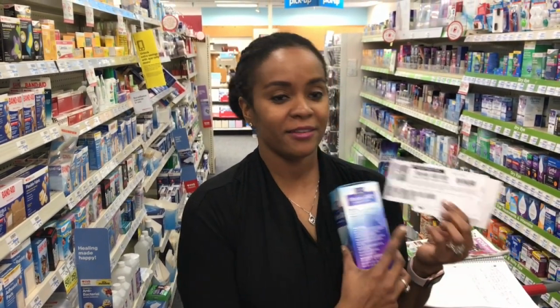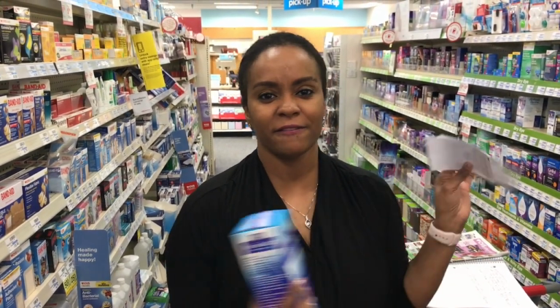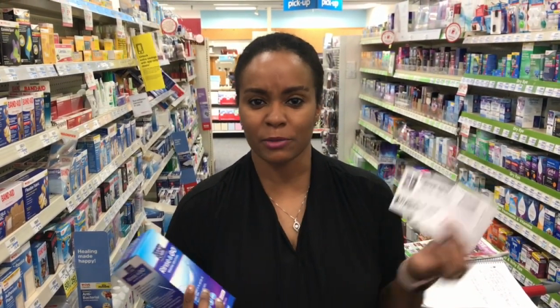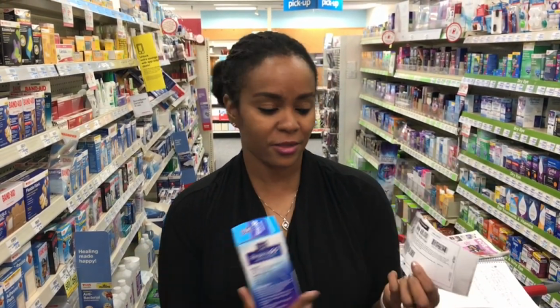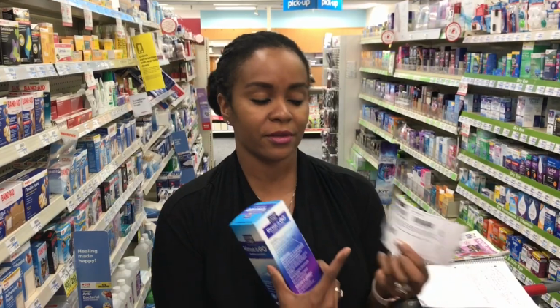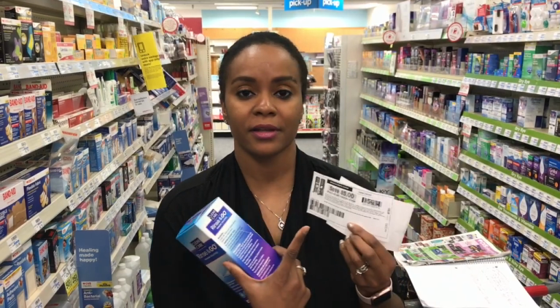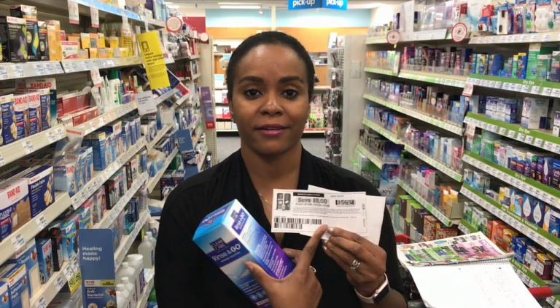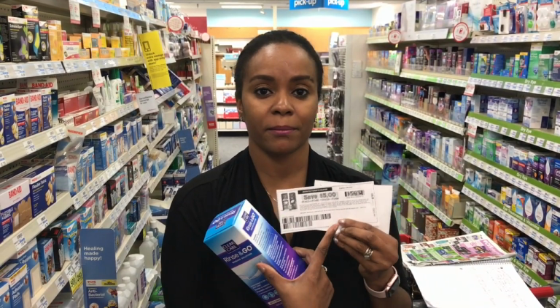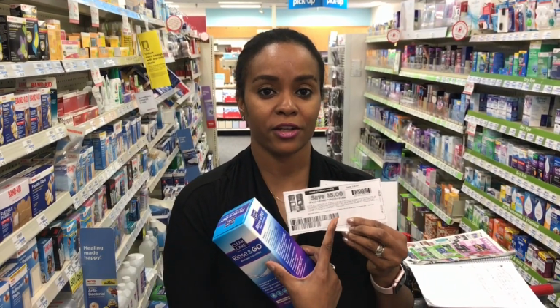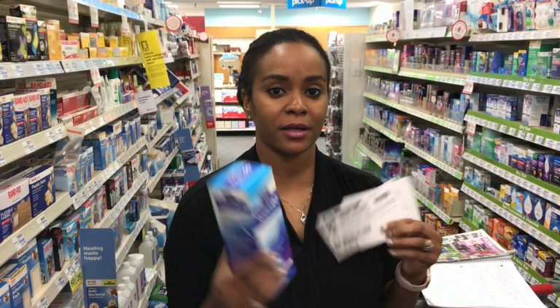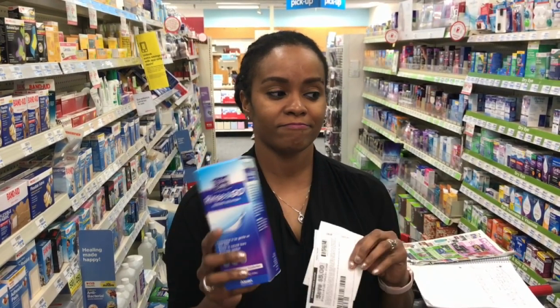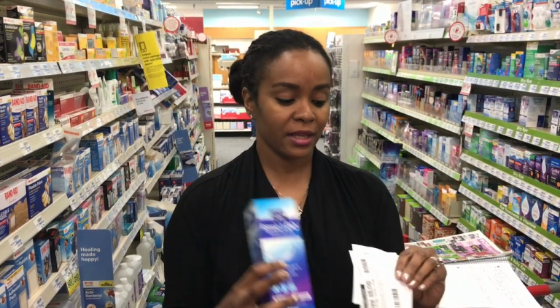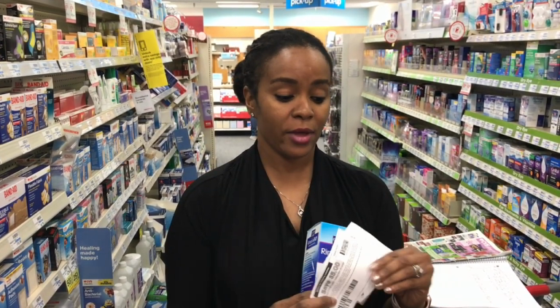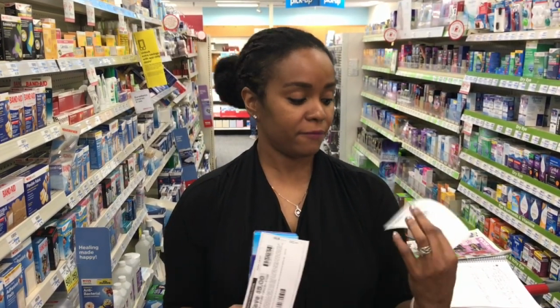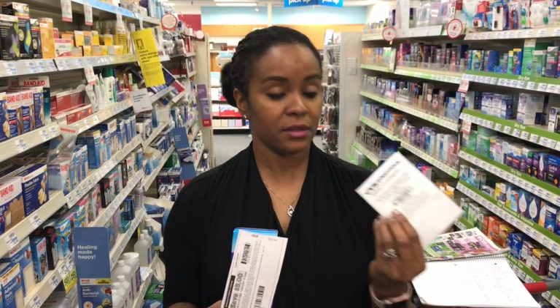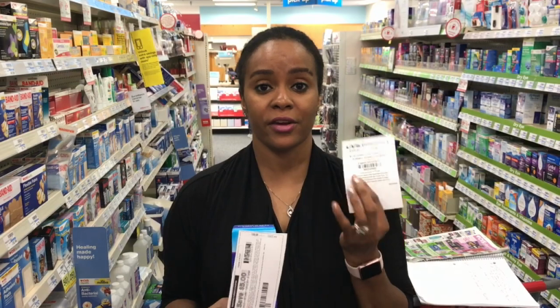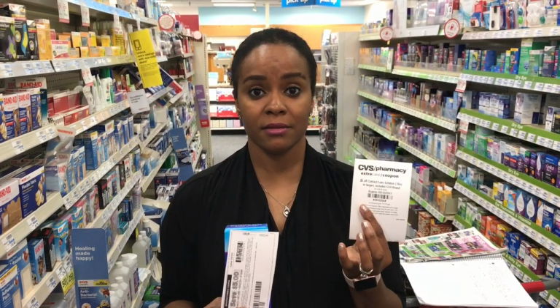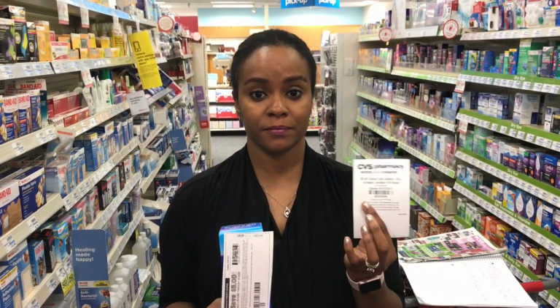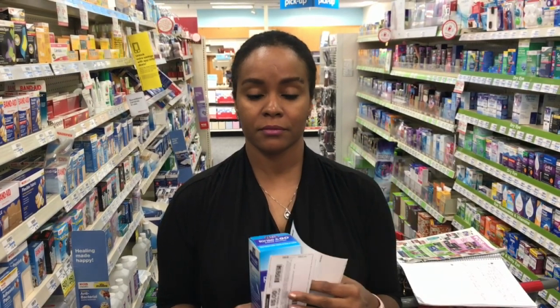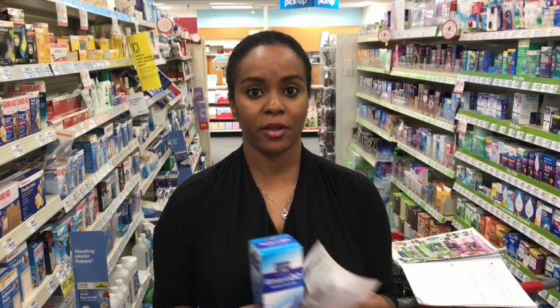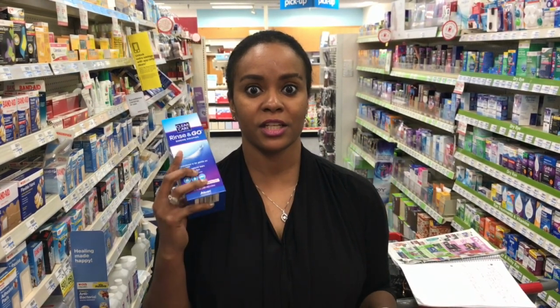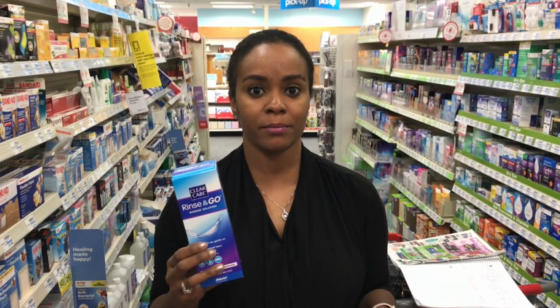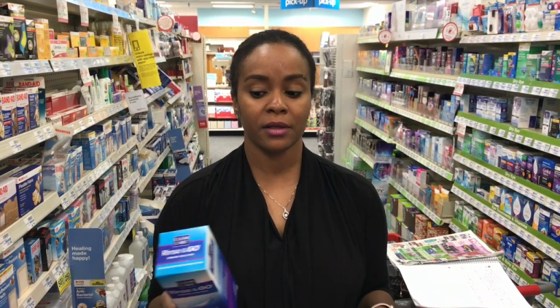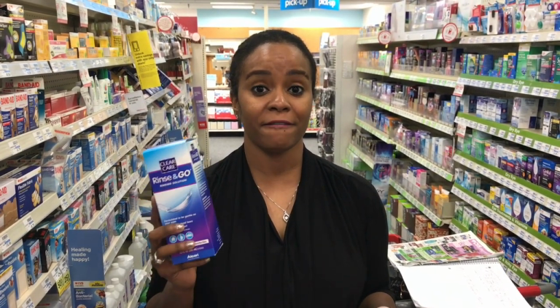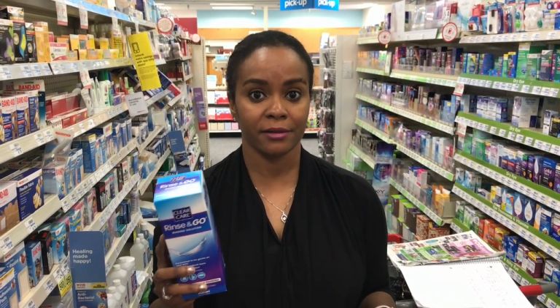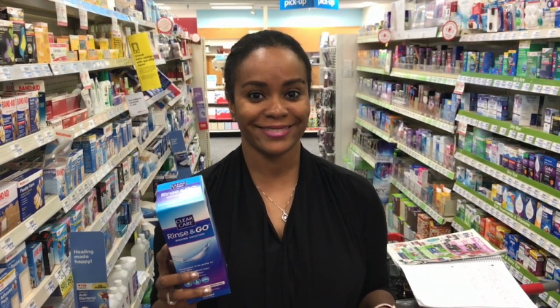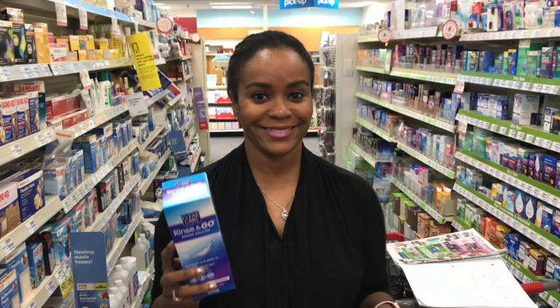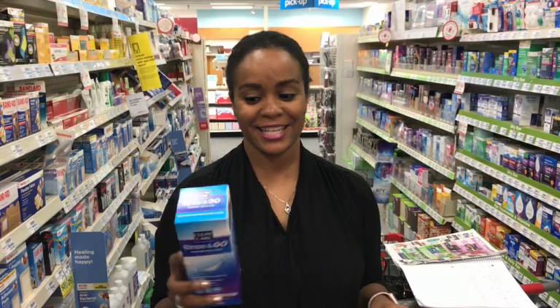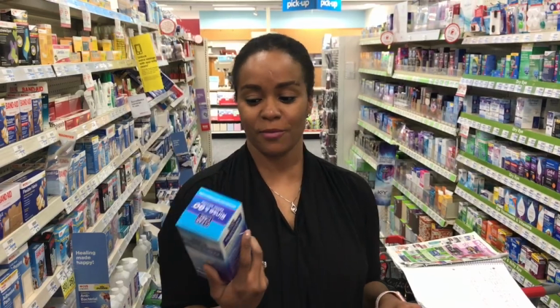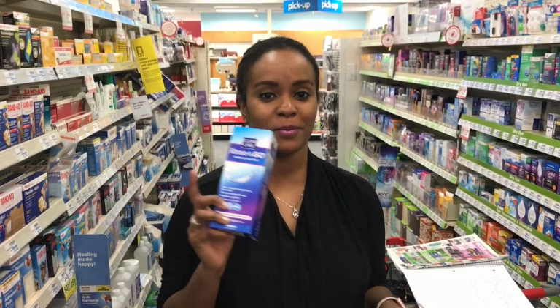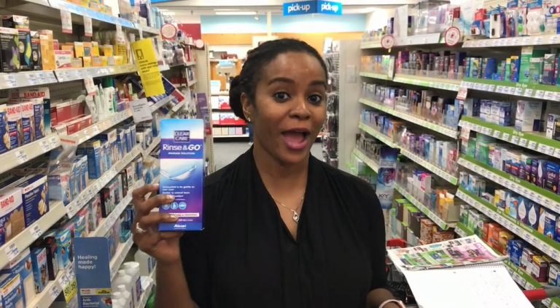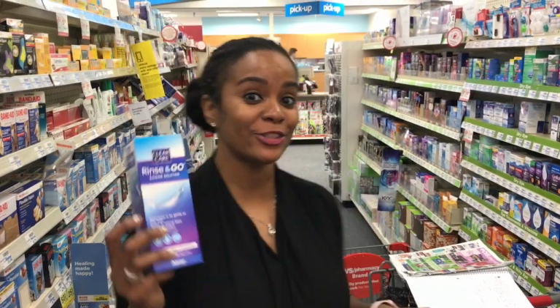You're going to have to fill out some questions. Get a $5 manufacturer coupon. And if you have the CRT, it's going to make it cheap and free. So make sure you pick up your eye solution.